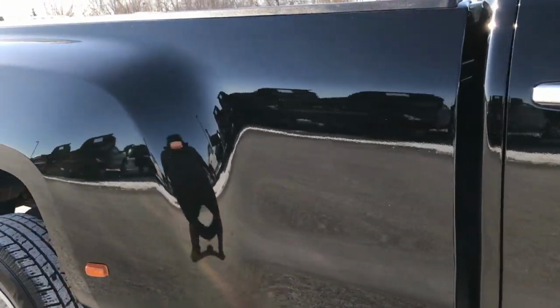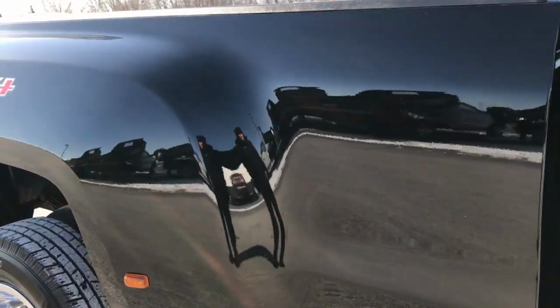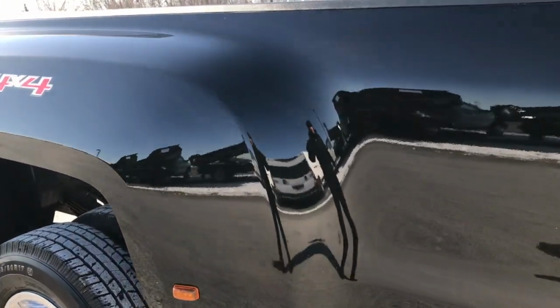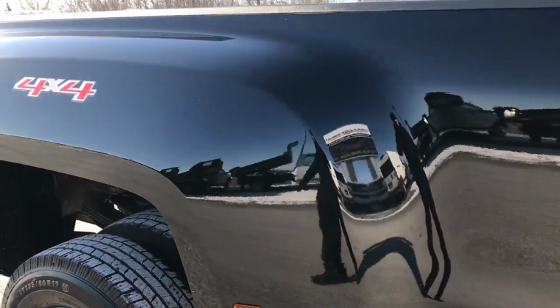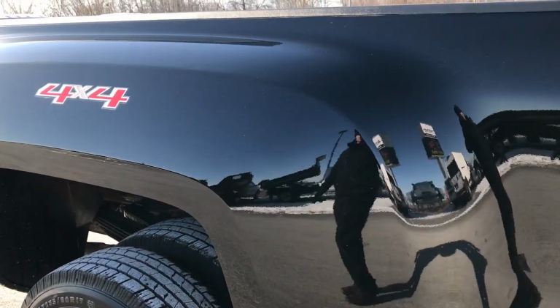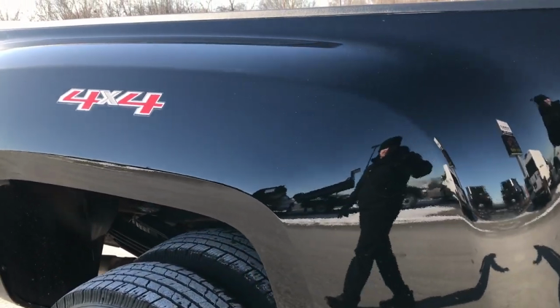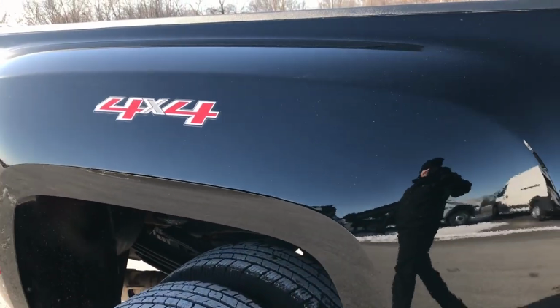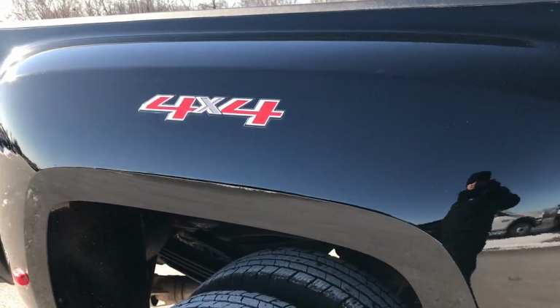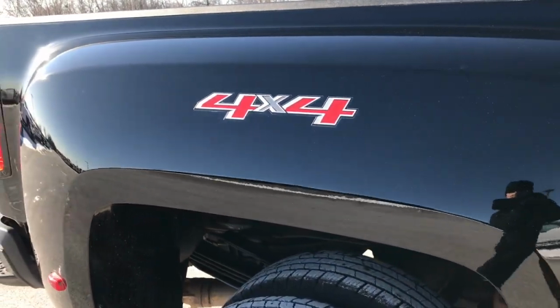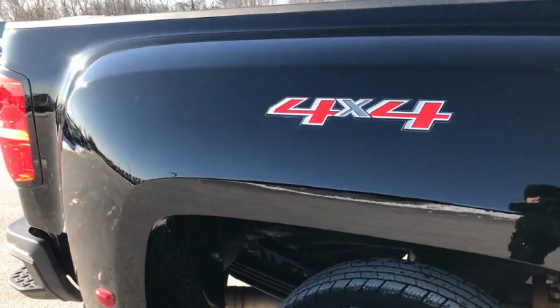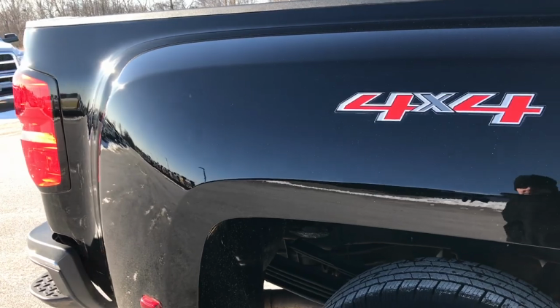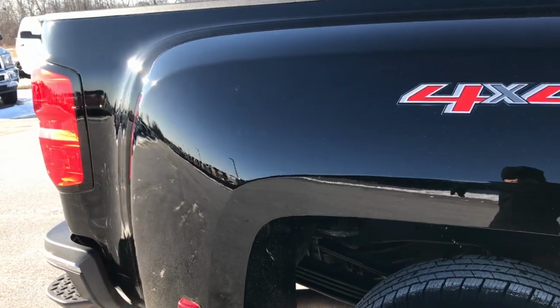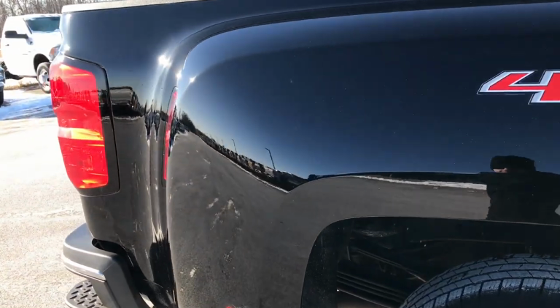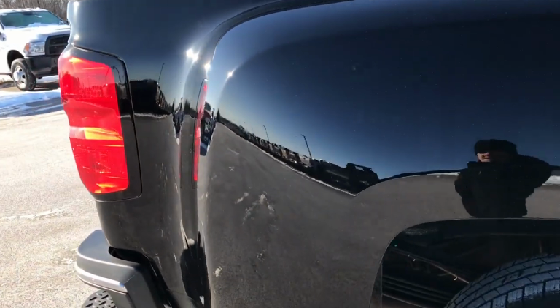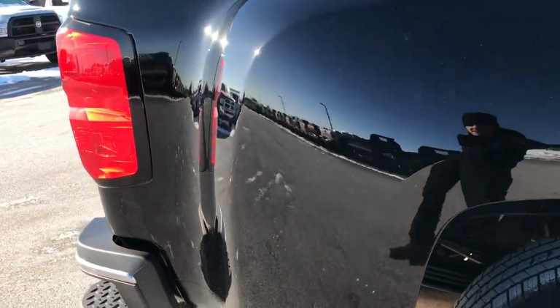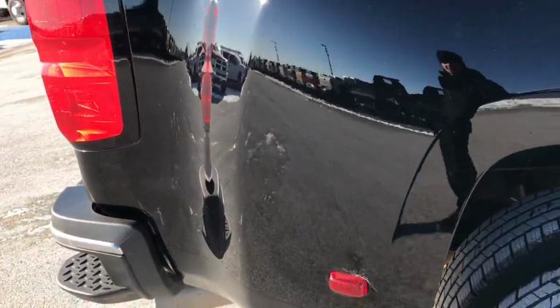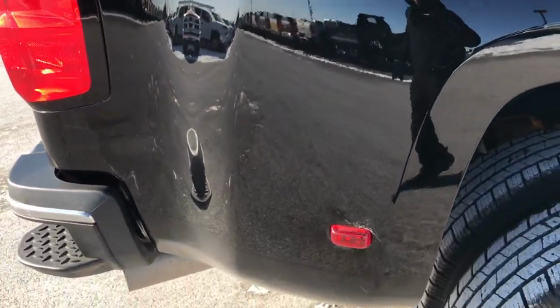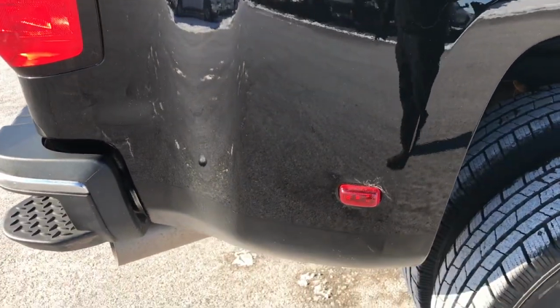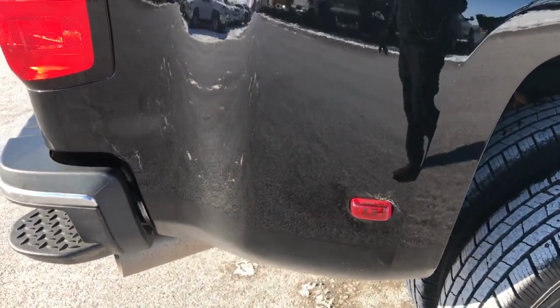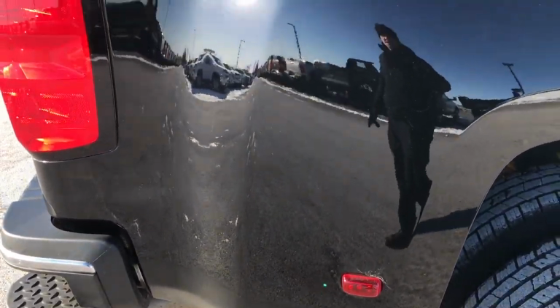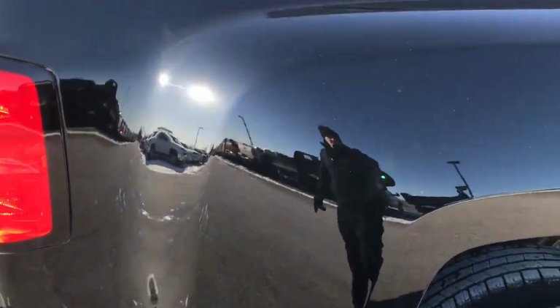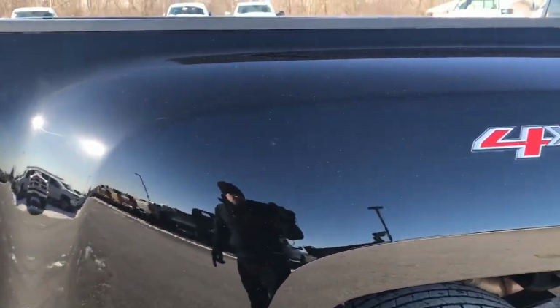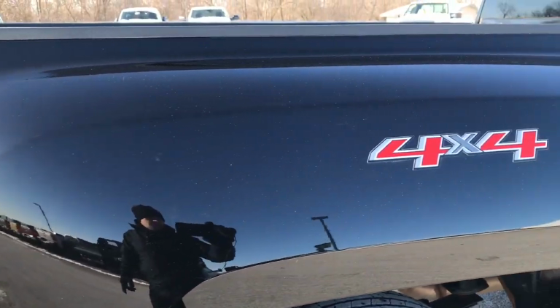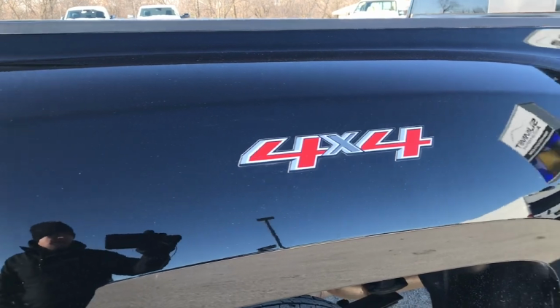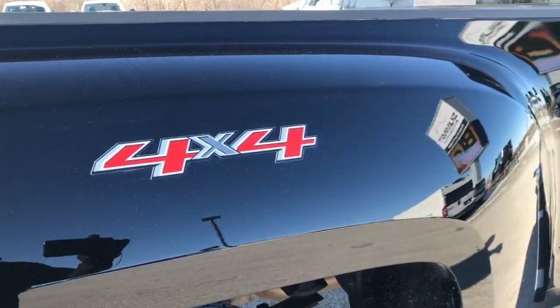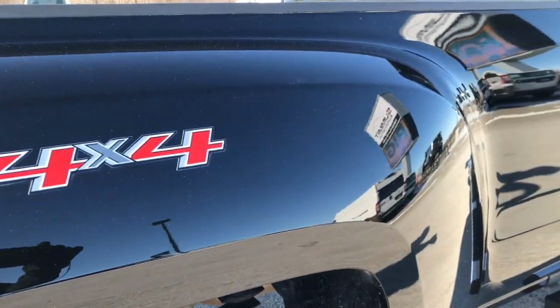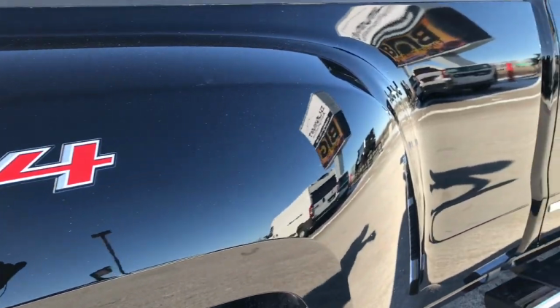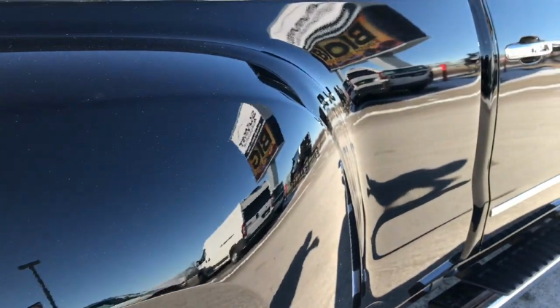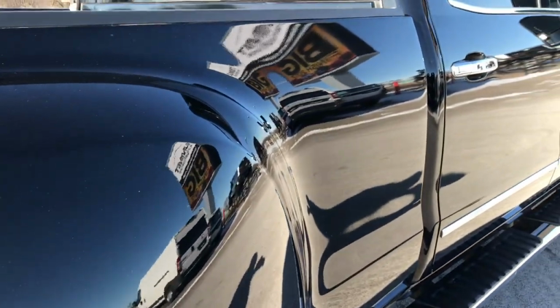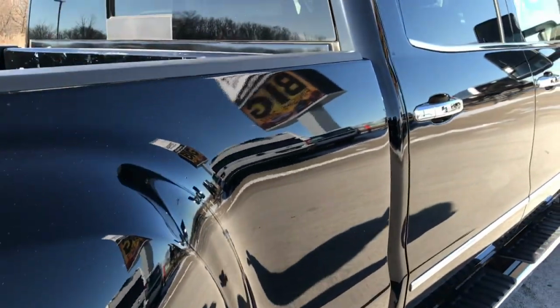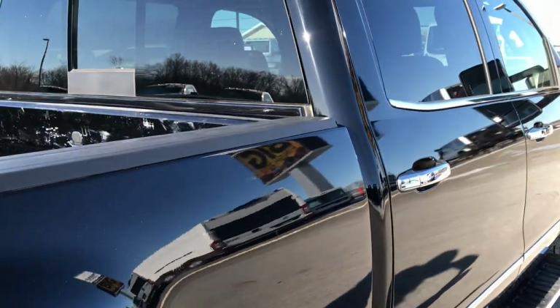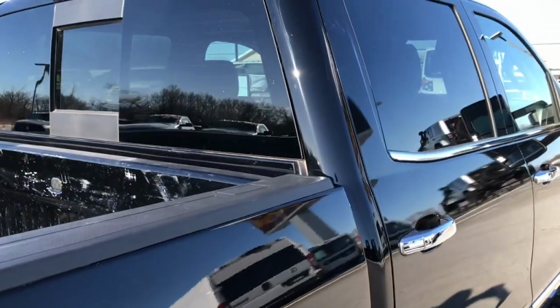We take these HD videos so if you are far away, or even if you're close by and you just cannot make the trip down, you can still see the truck, hear the truck, and have confidence in the vehicle that you're looking at before you even get here.